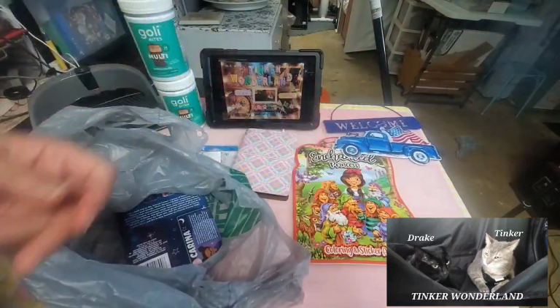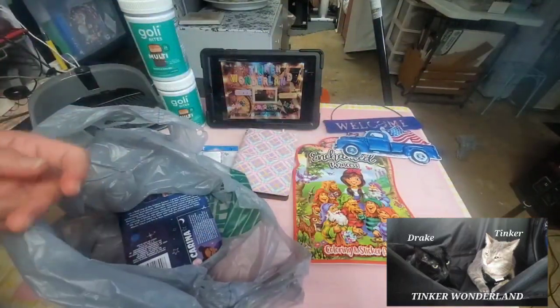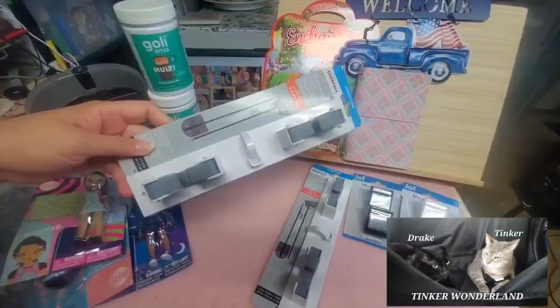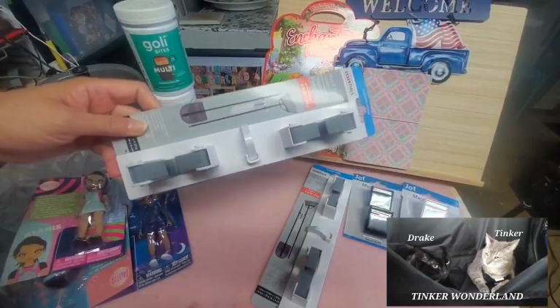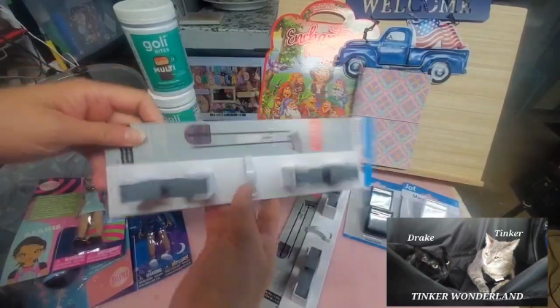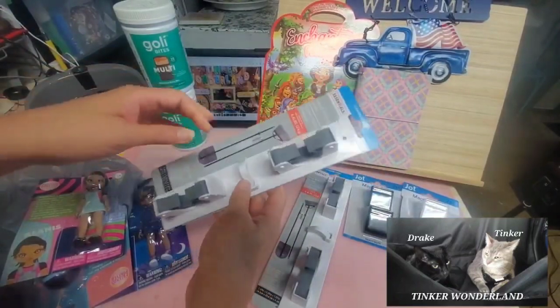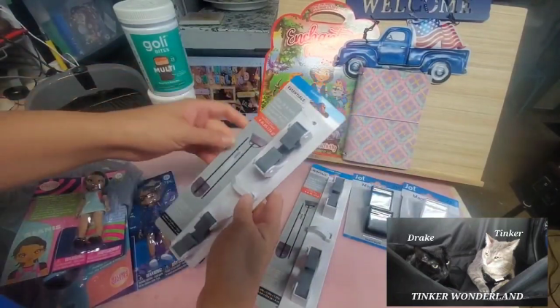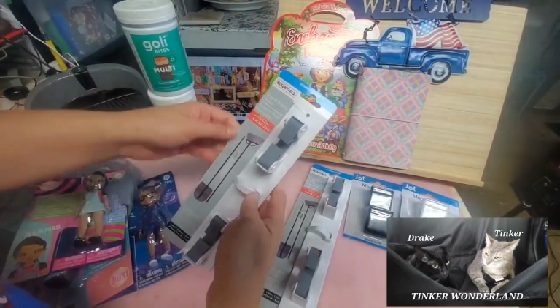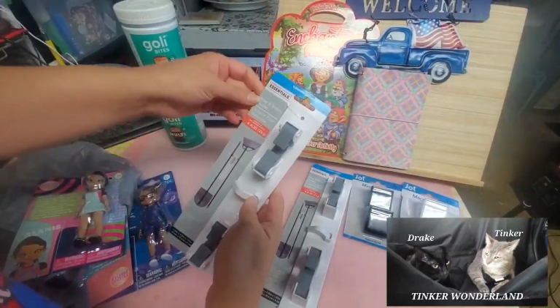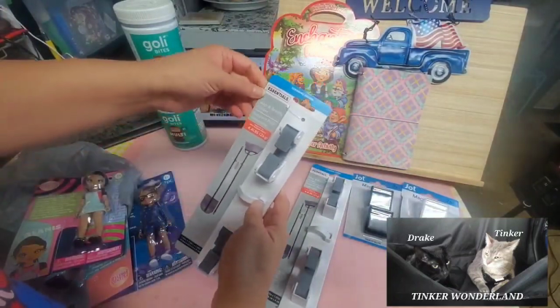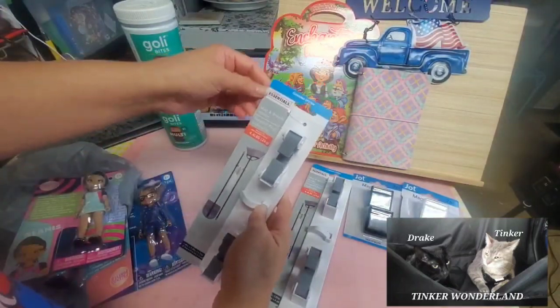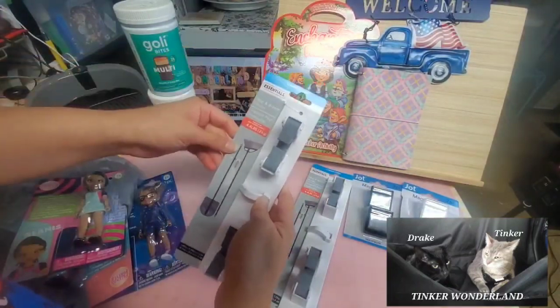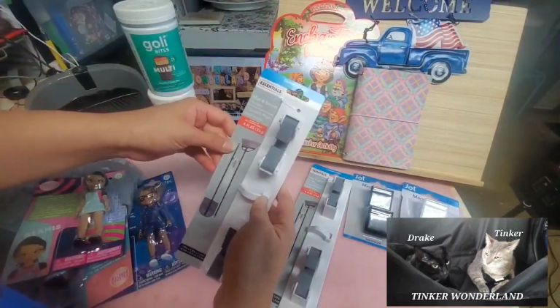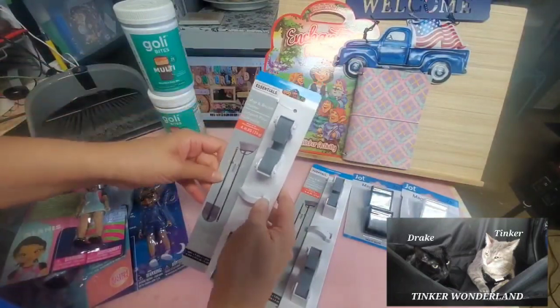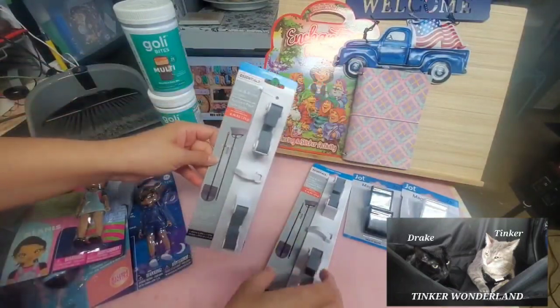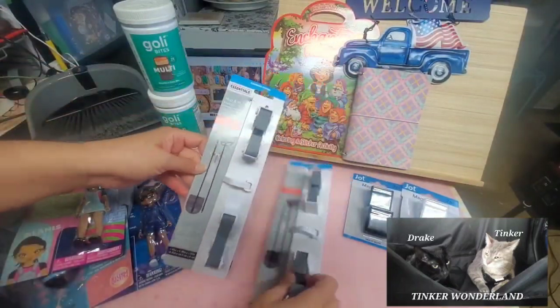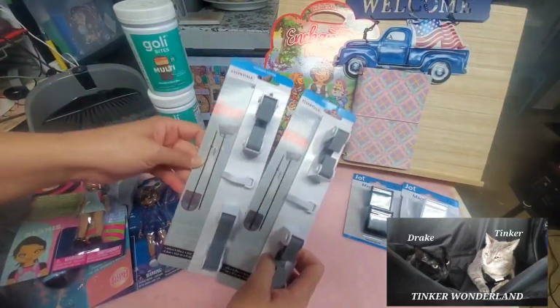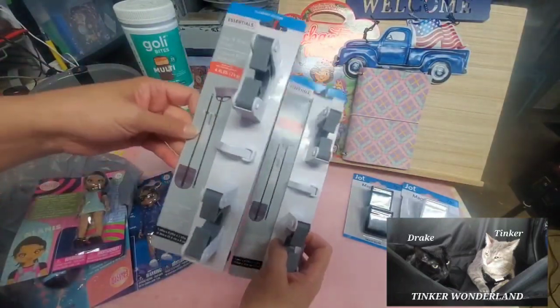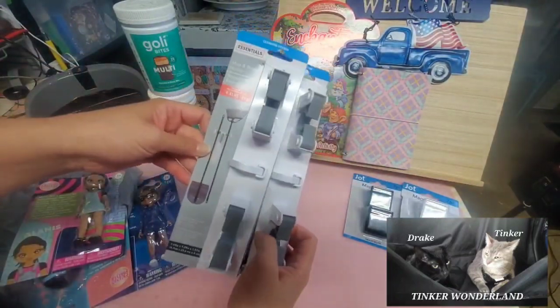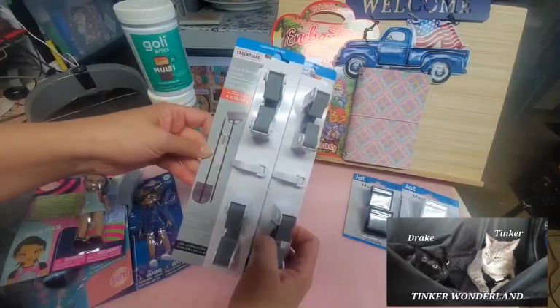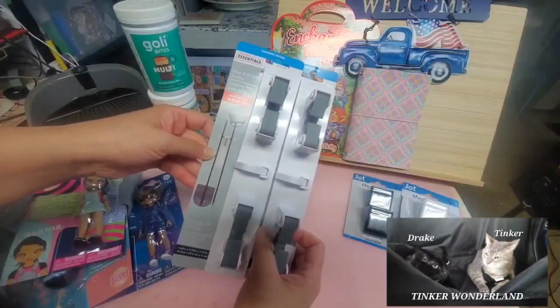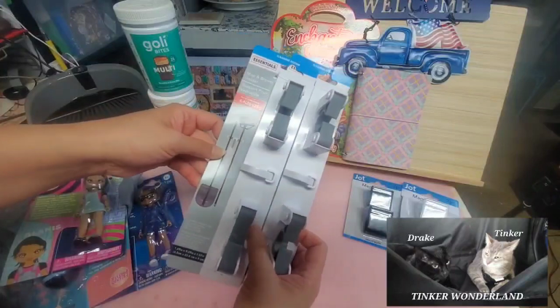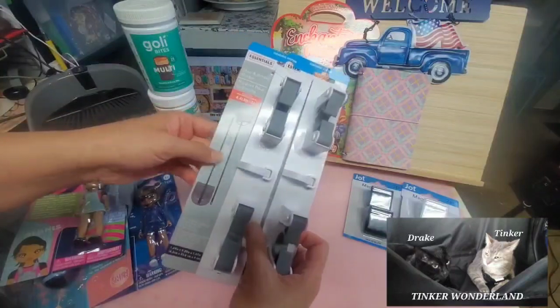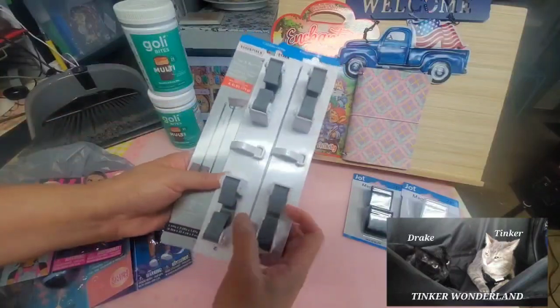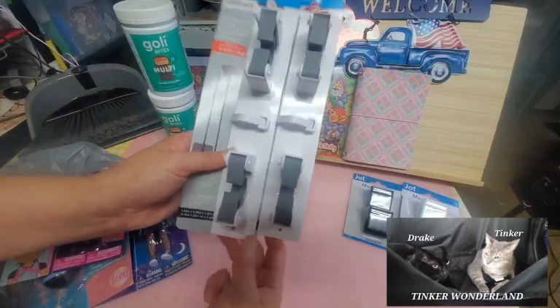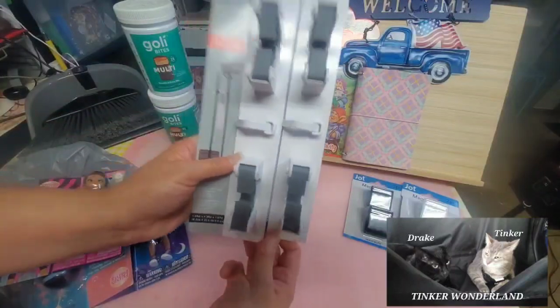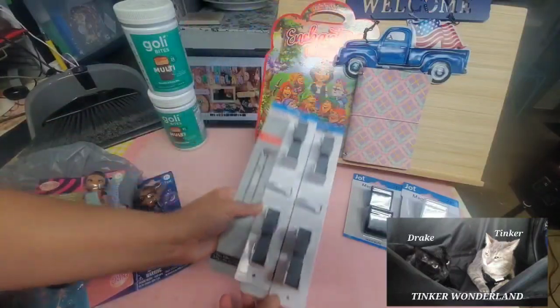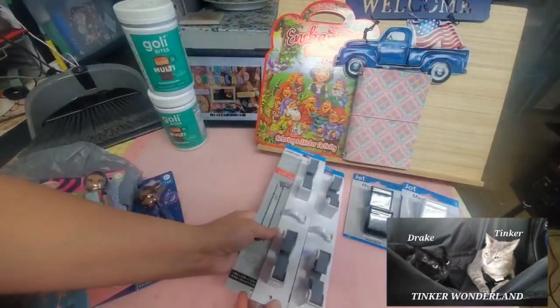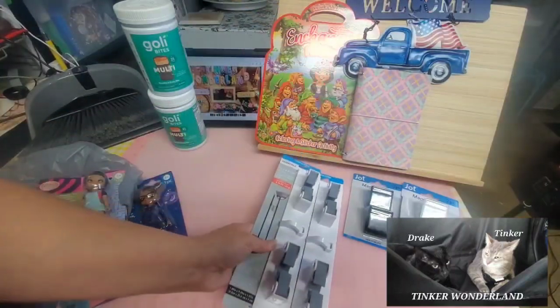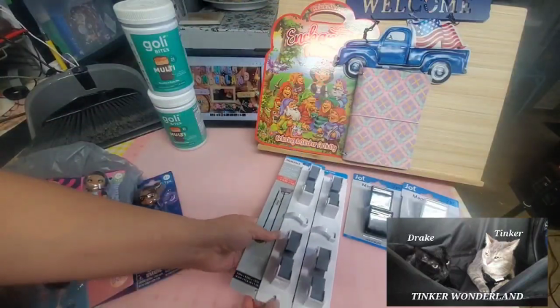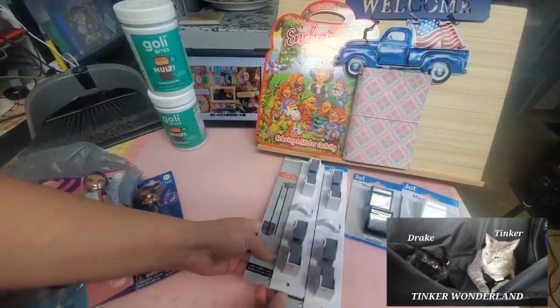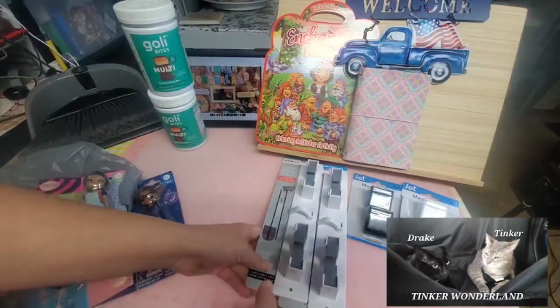Next item — I finally found the other one, the second mop and broom holder. Like I said, I picked up two of these and I love using them.